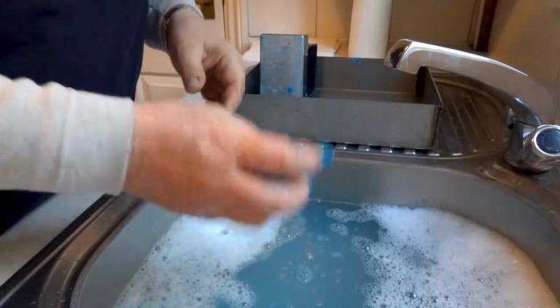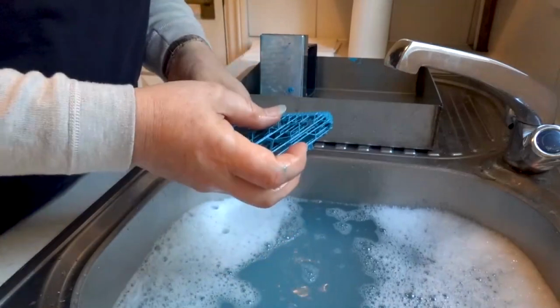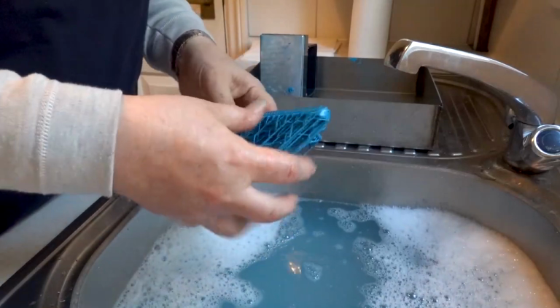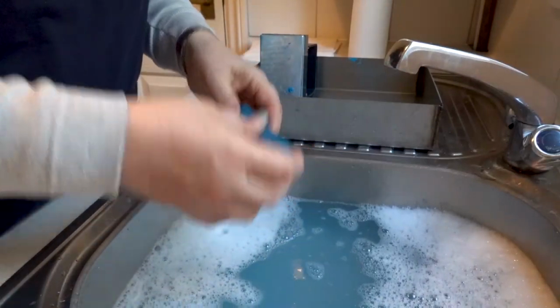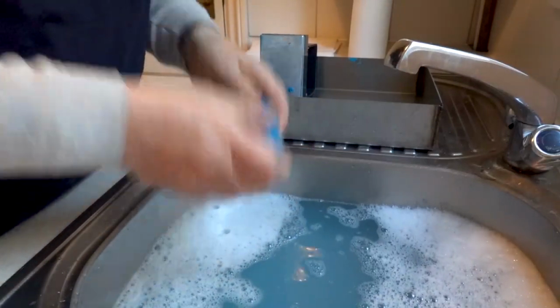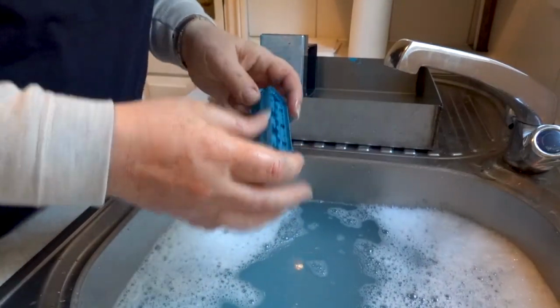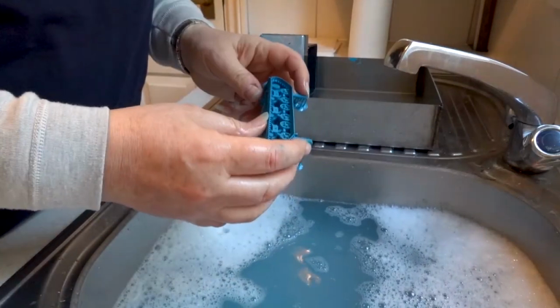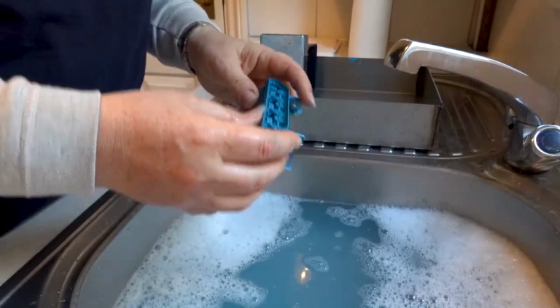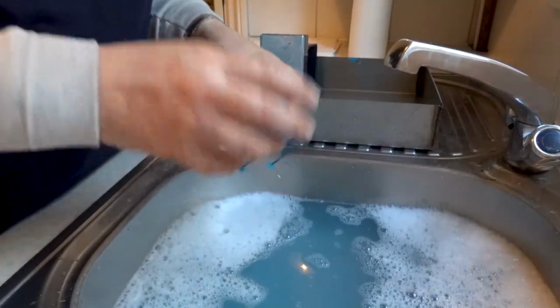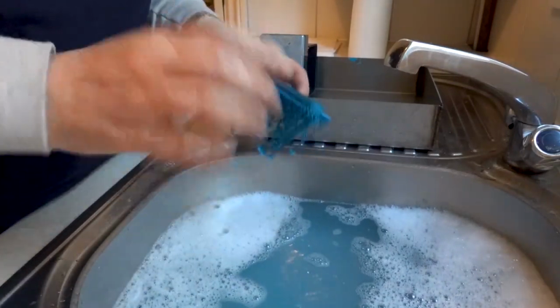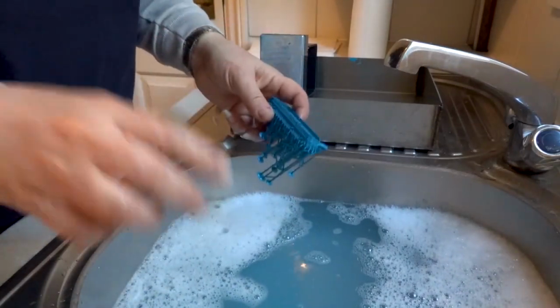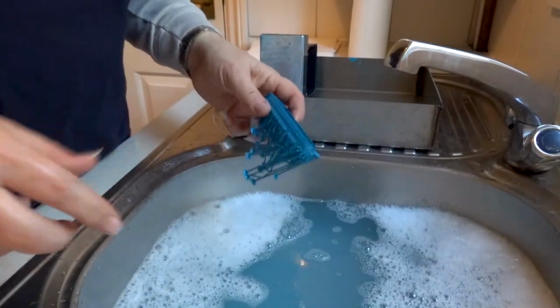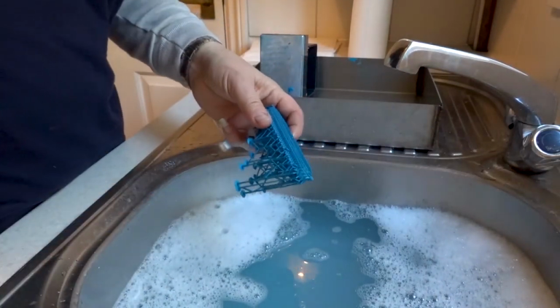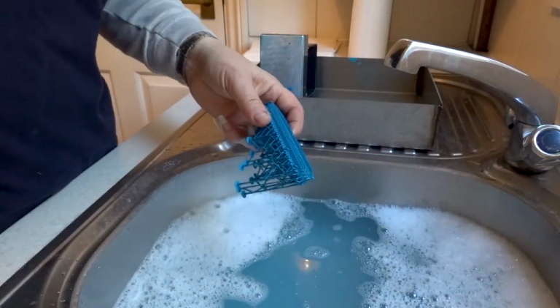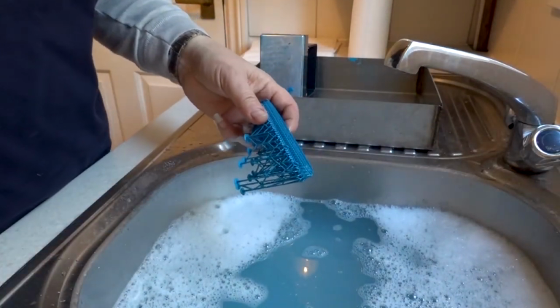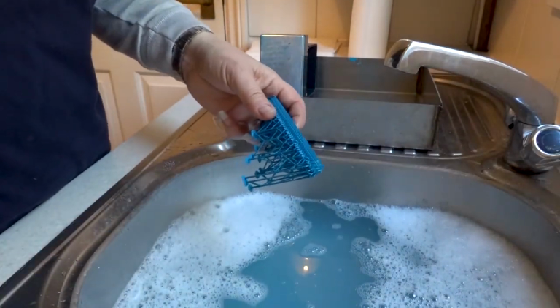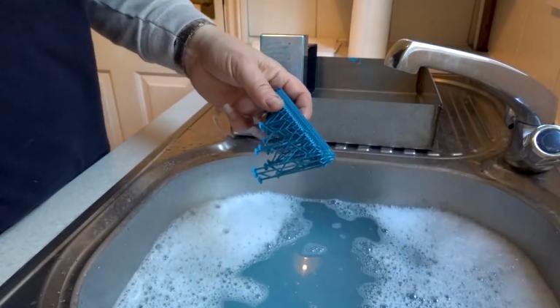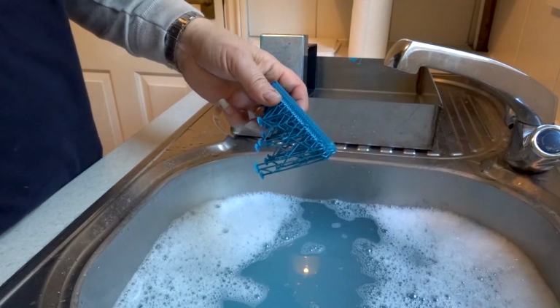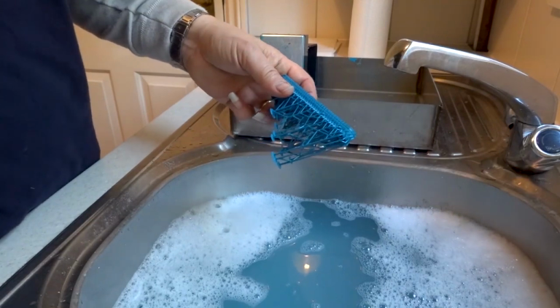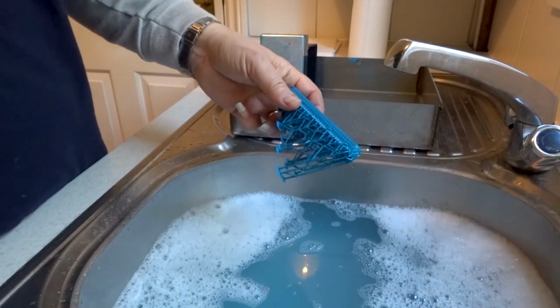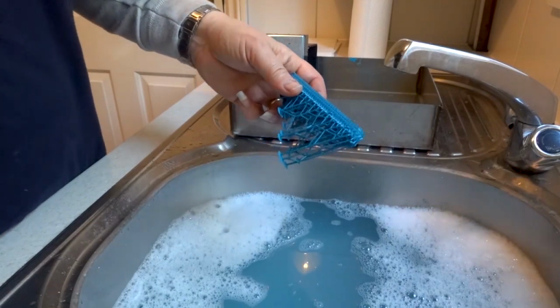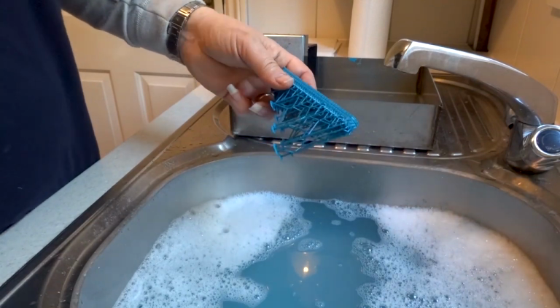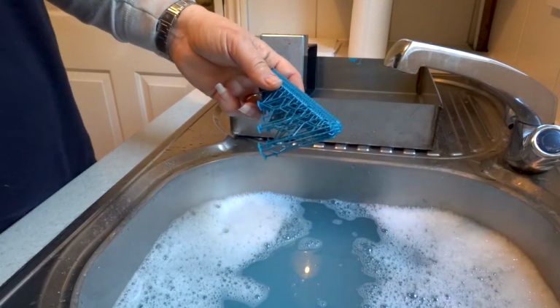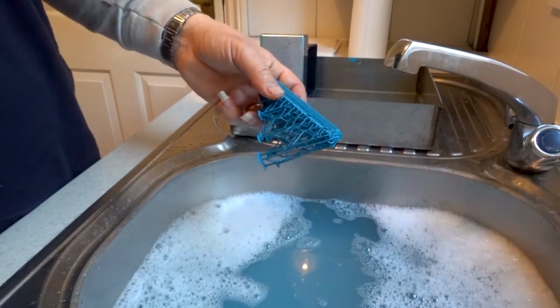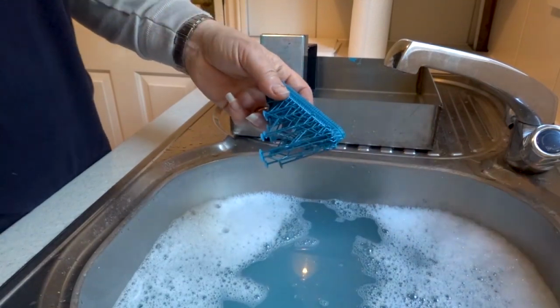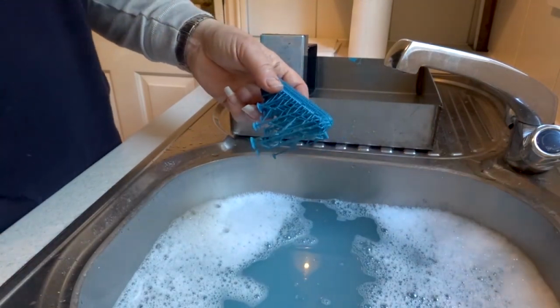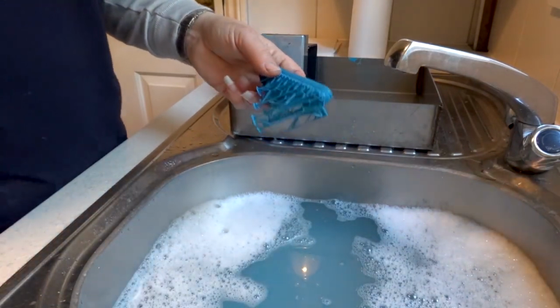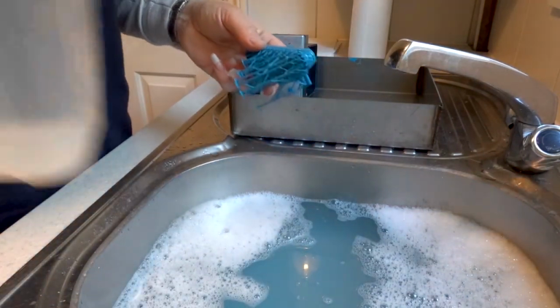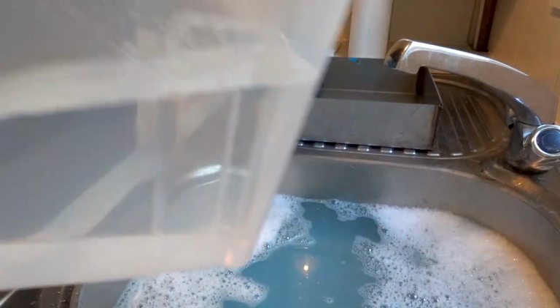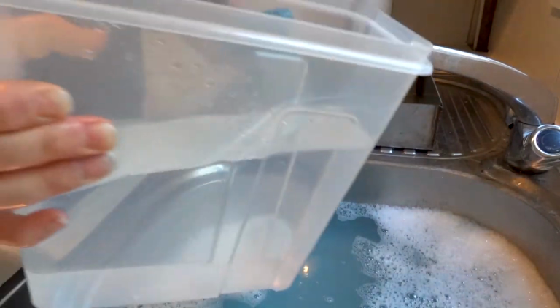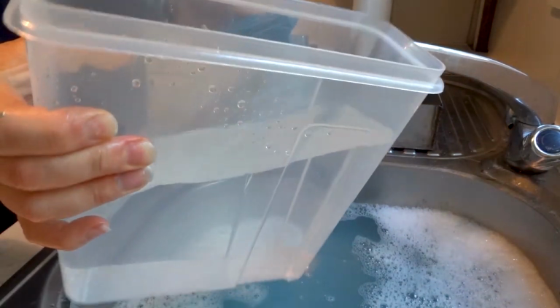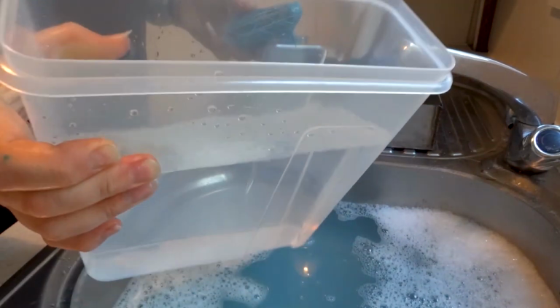Finally, the print is placed in water in a clear container to cure for a couple of hours in daylight. I then dried the print and let it further cure on a windowsill.